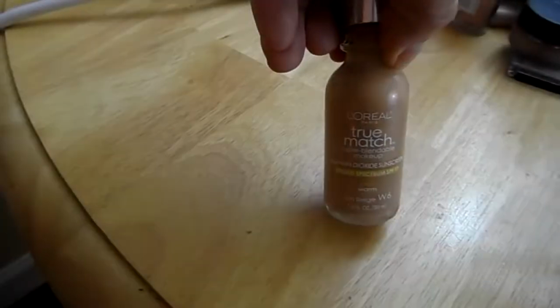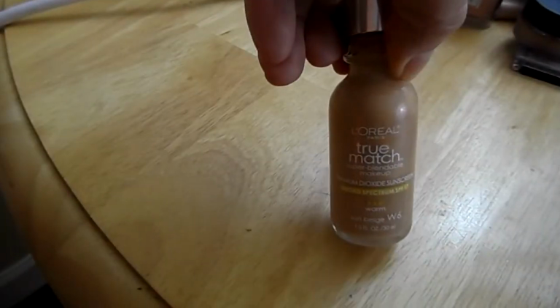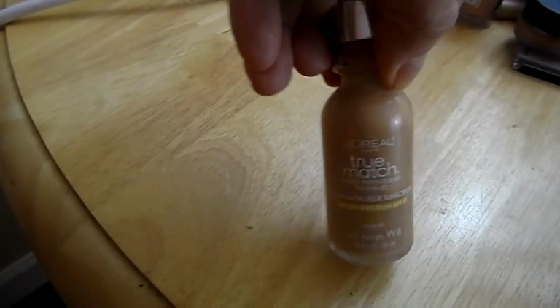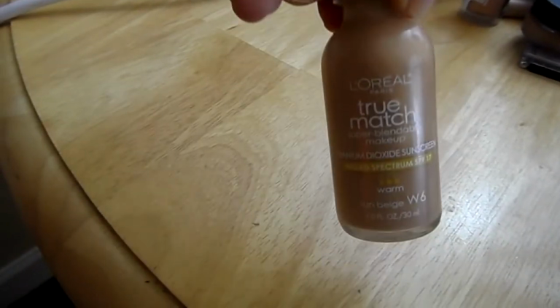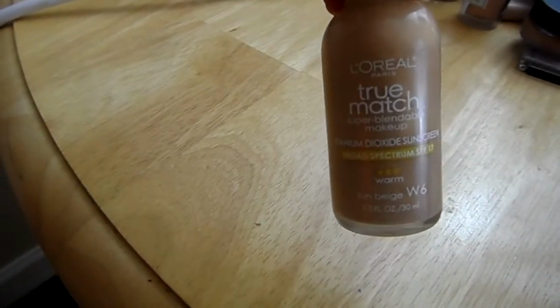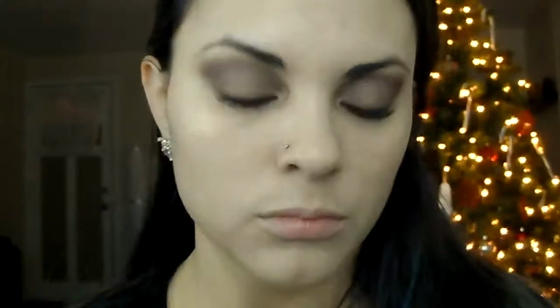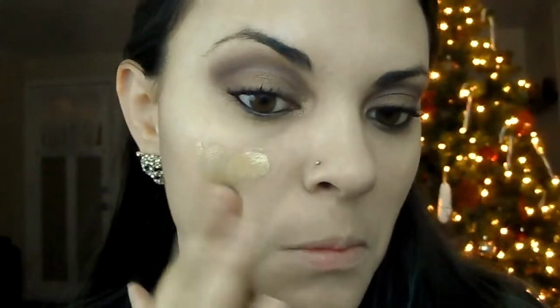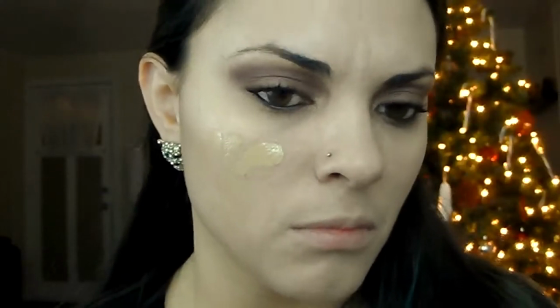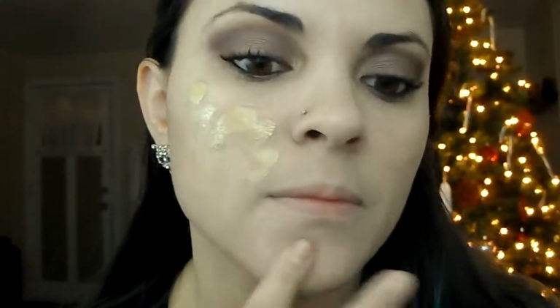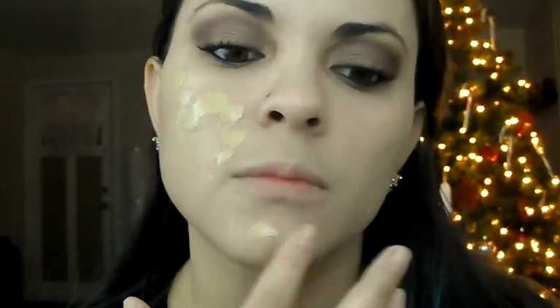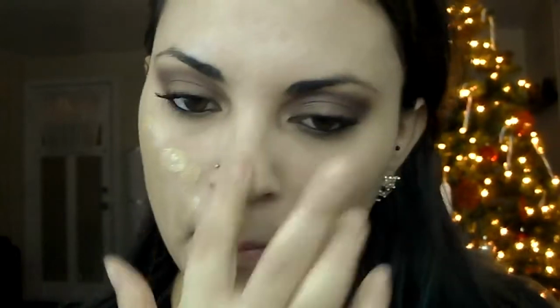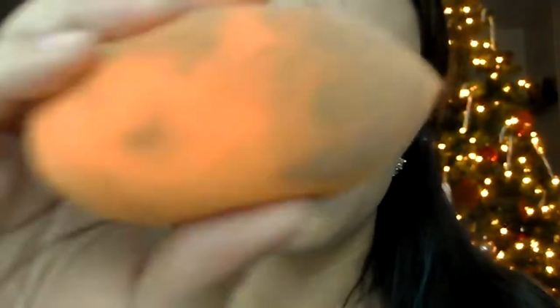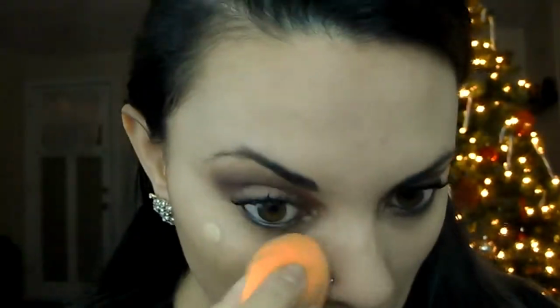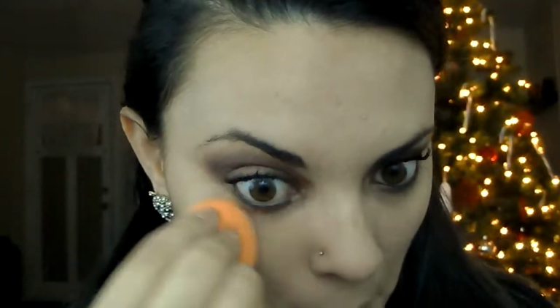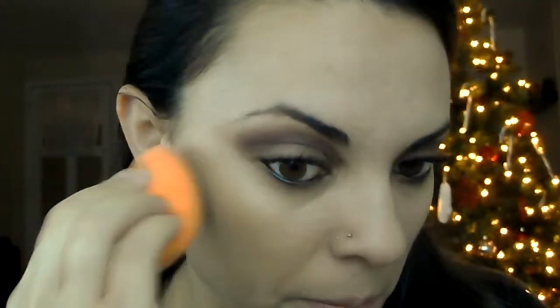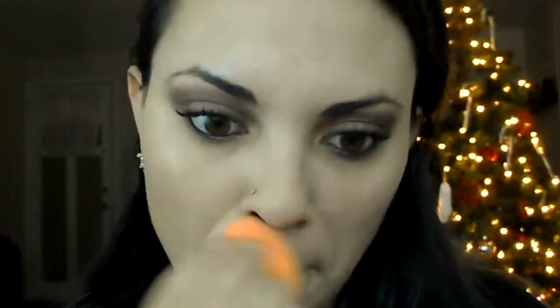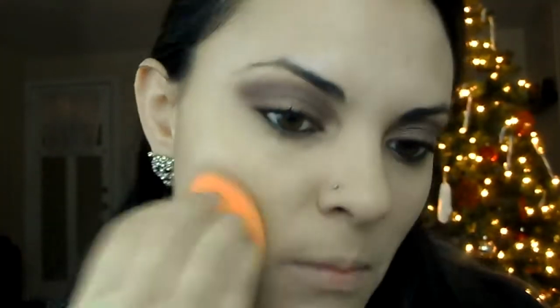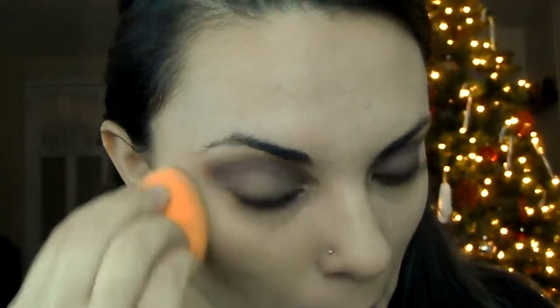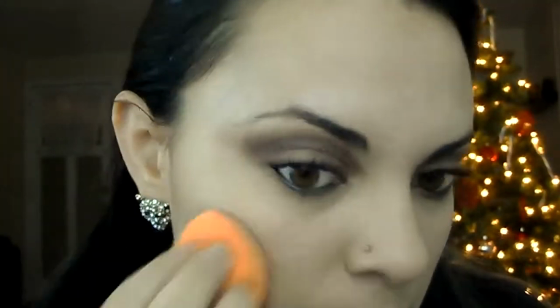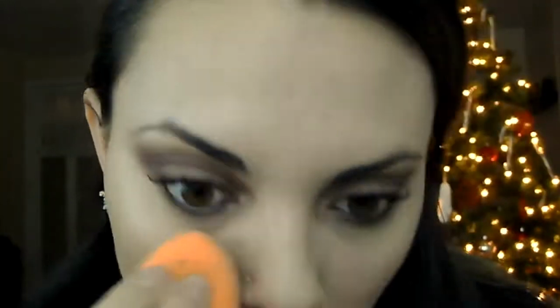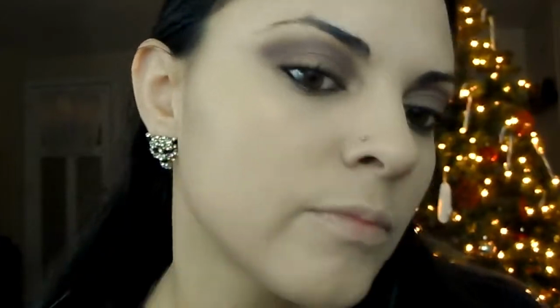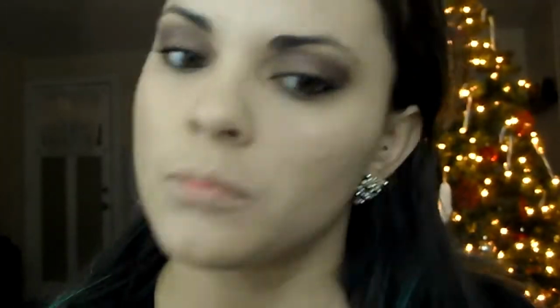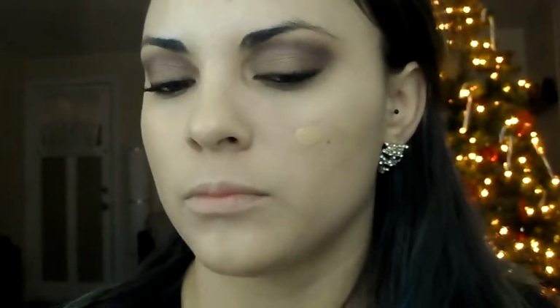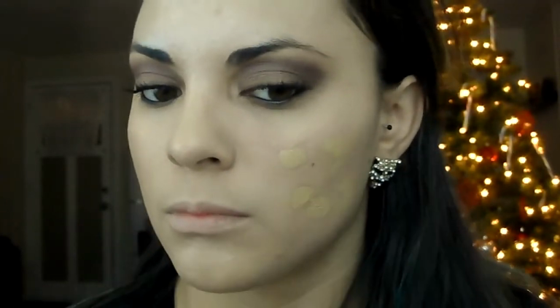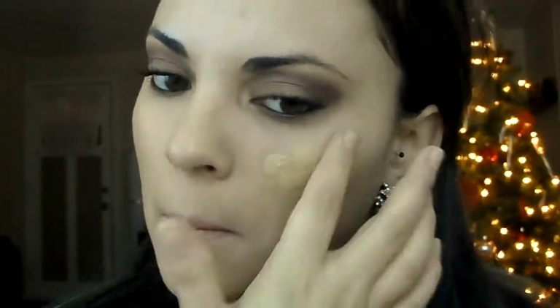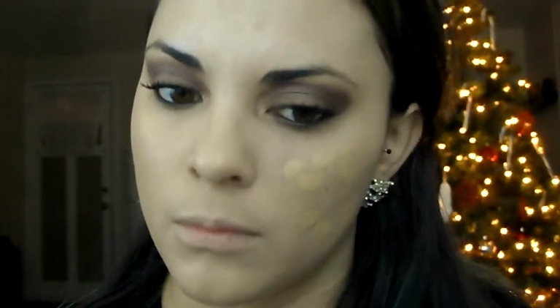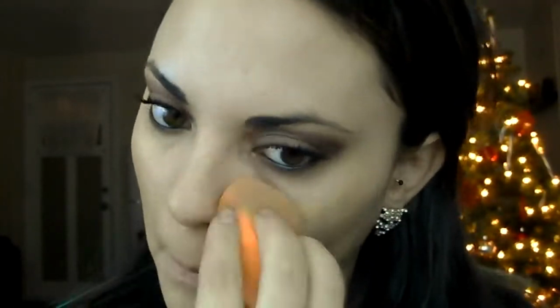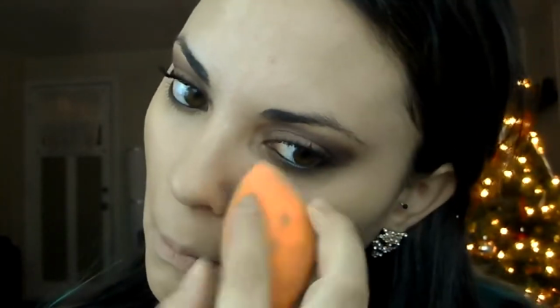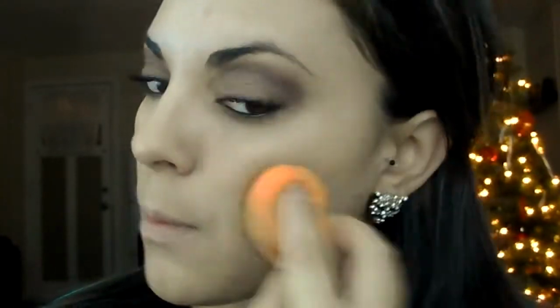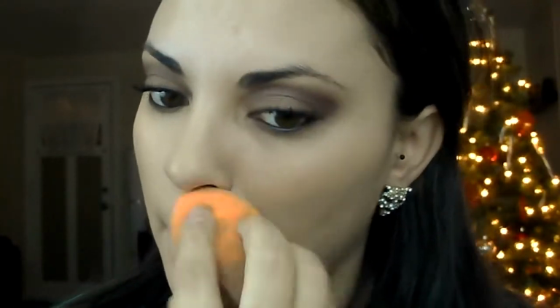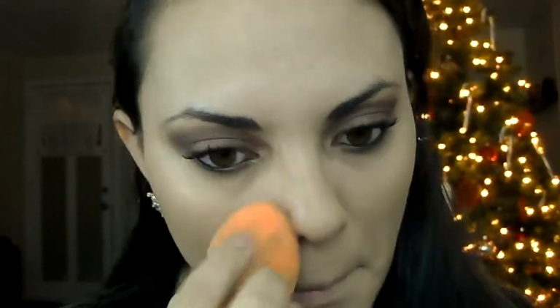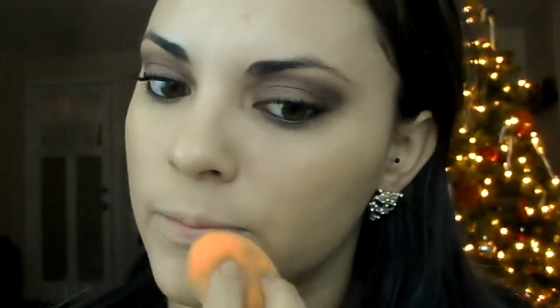Next I'm going to take my foundation — this is L'Oreal's True Match in W6 — and I'm going to apply that with my beauty blender. Just make sure you push the foundation into your skin; don't rub it with the beauty blender because that would defeat the whole purpose of it.